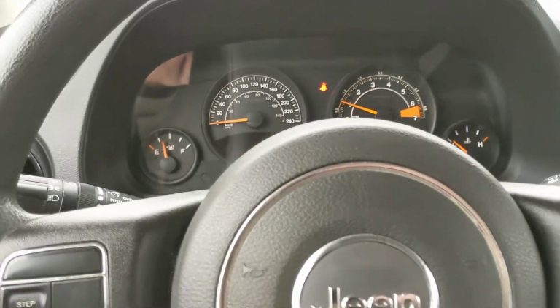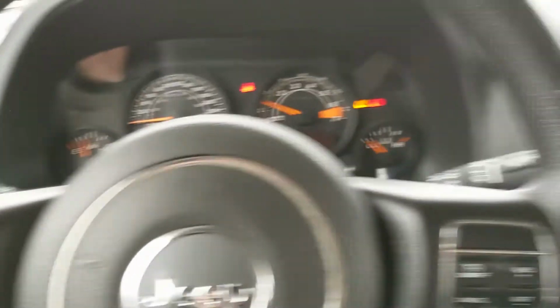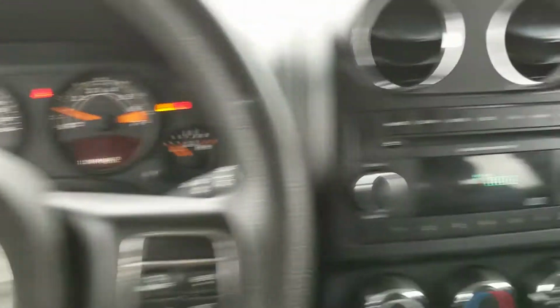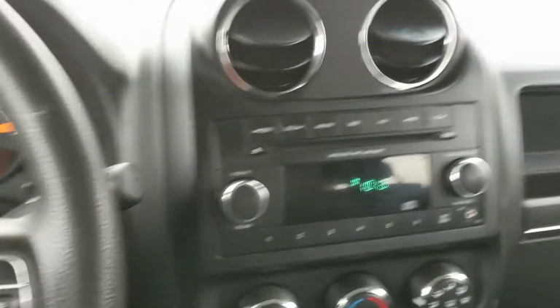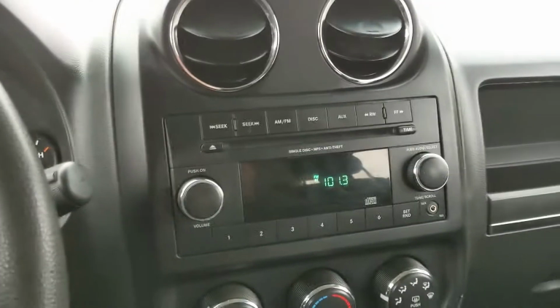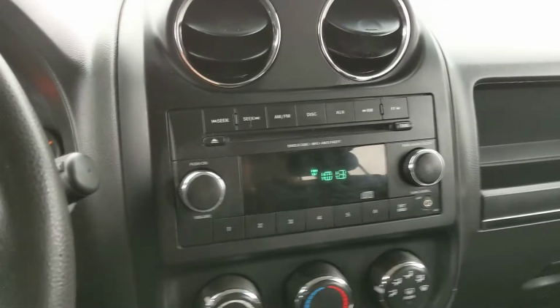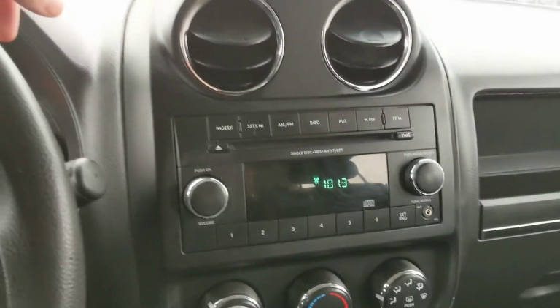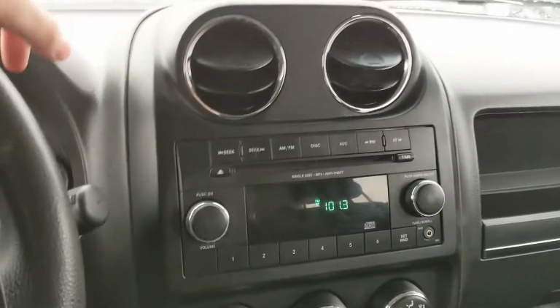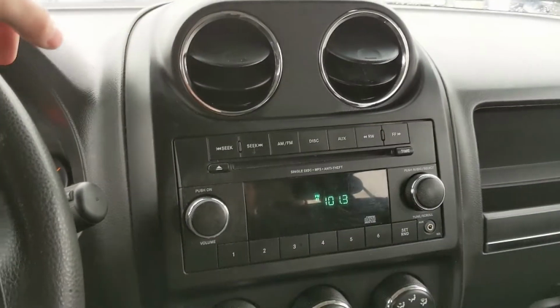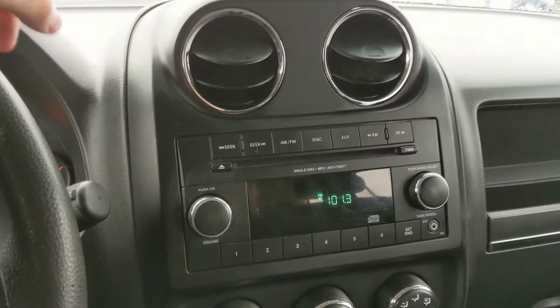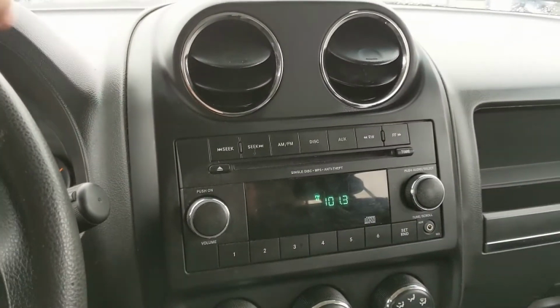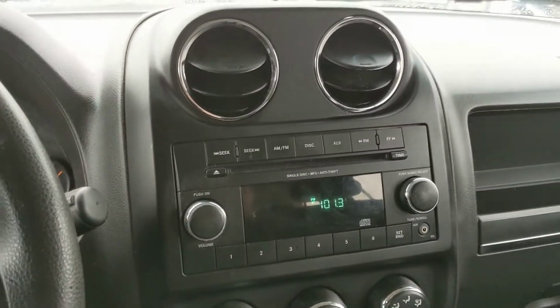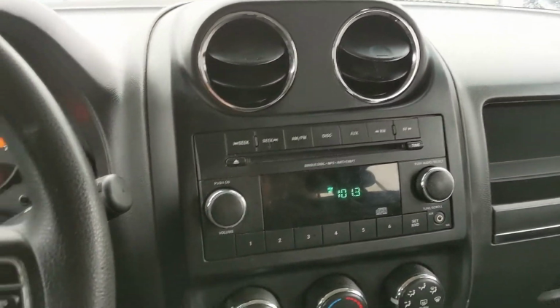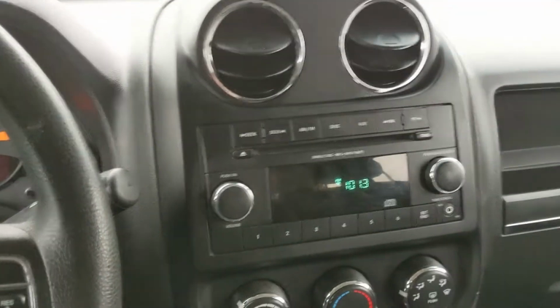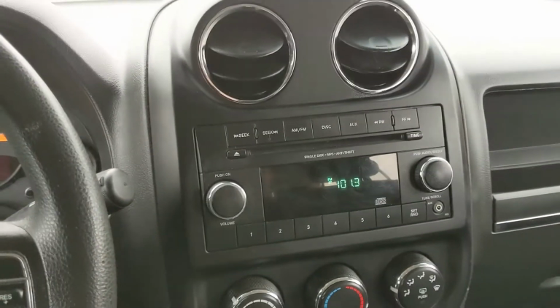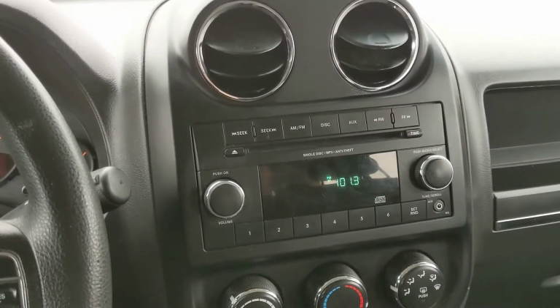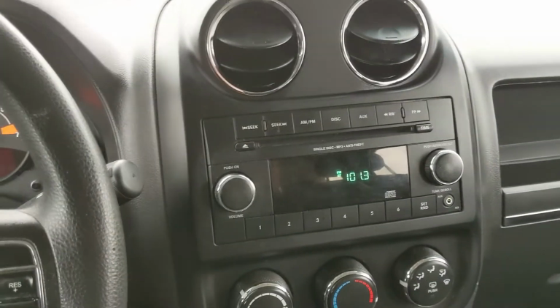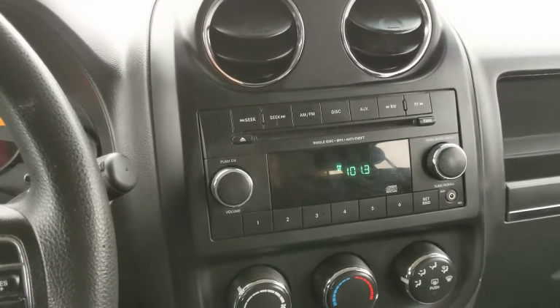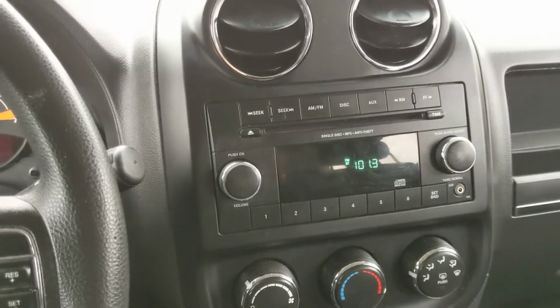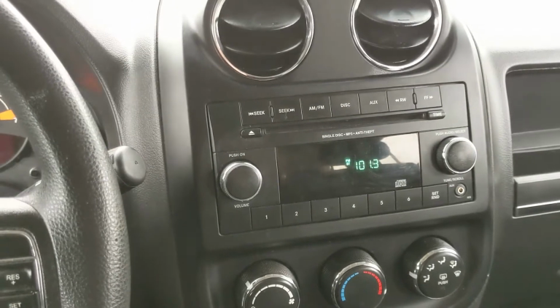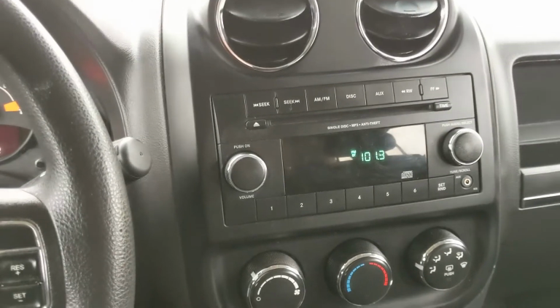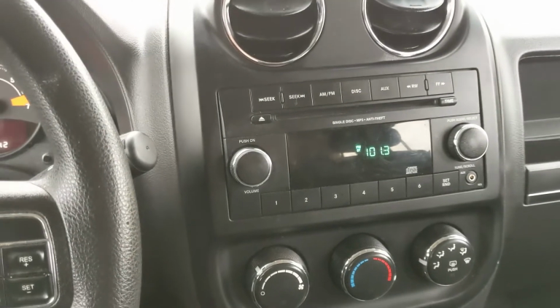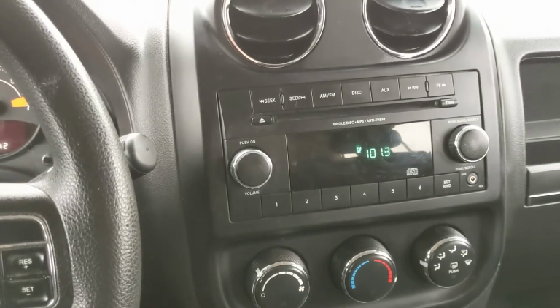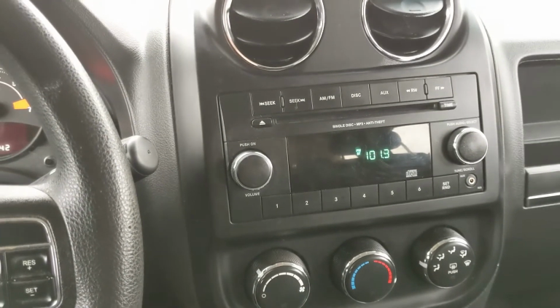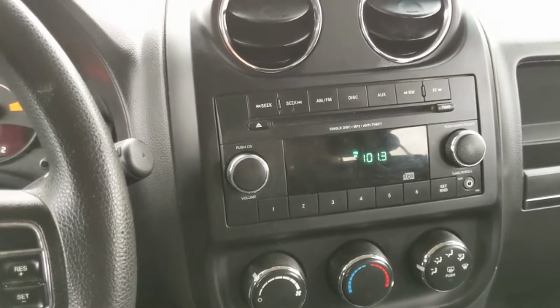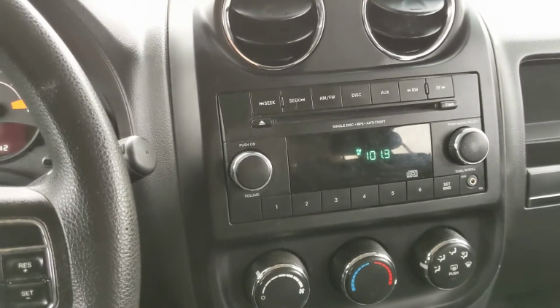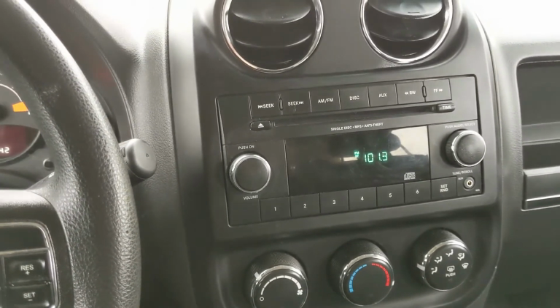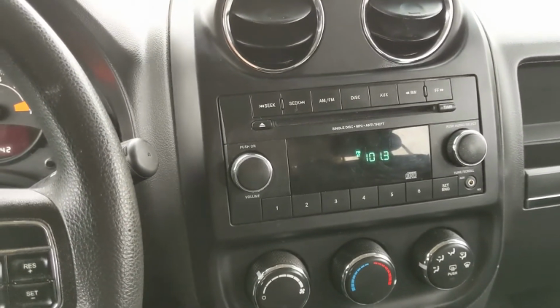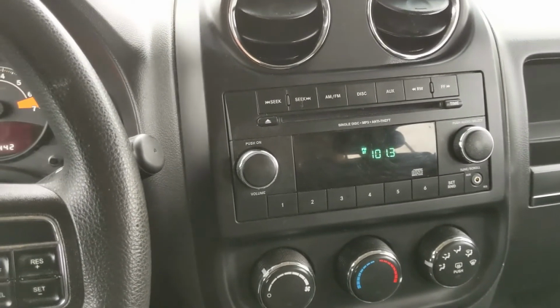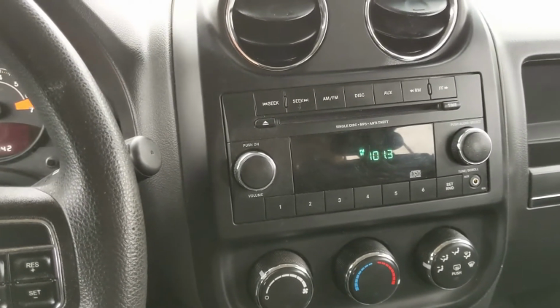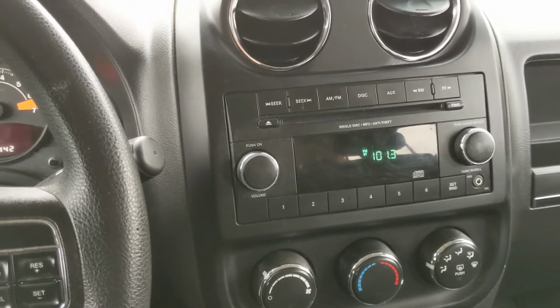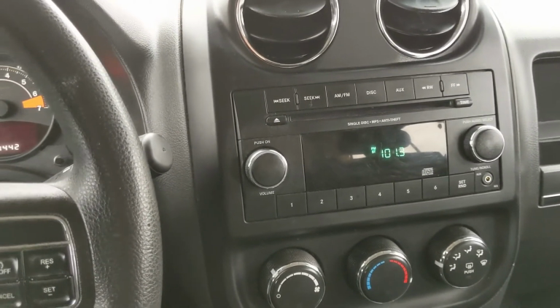Moving on to your infotainment center, which is a radio, CD, and auxiliary — so you do have some options there for whatever you want to listen to and however you want to listen to it.